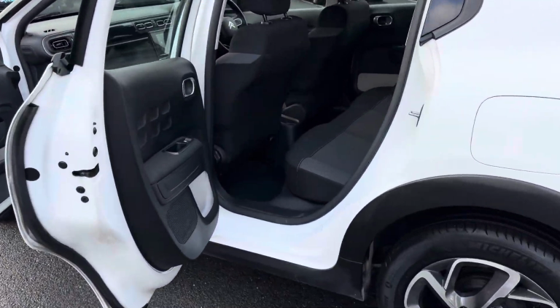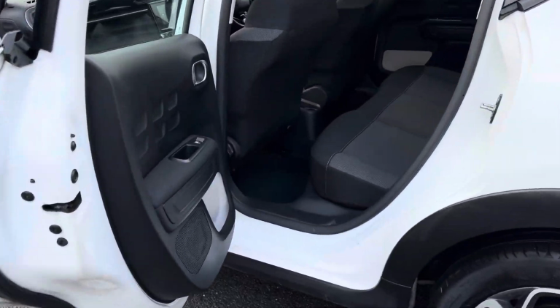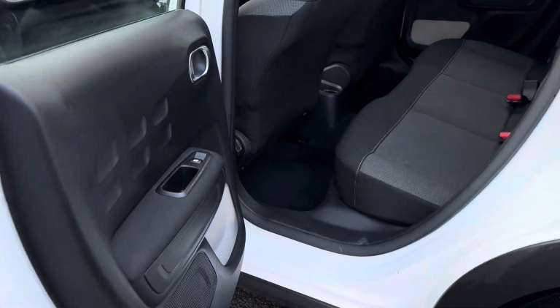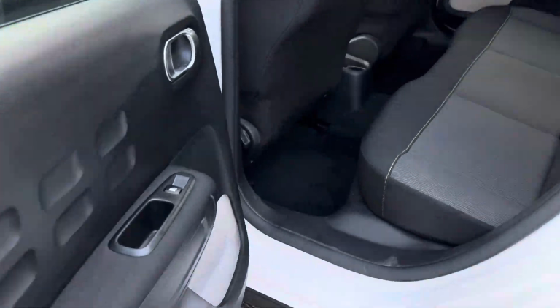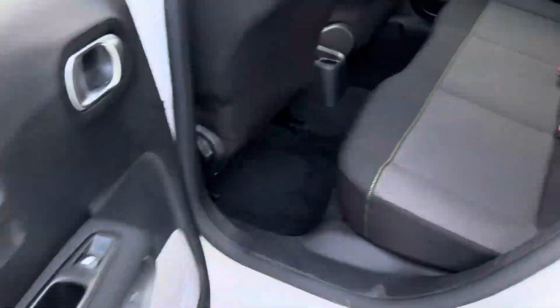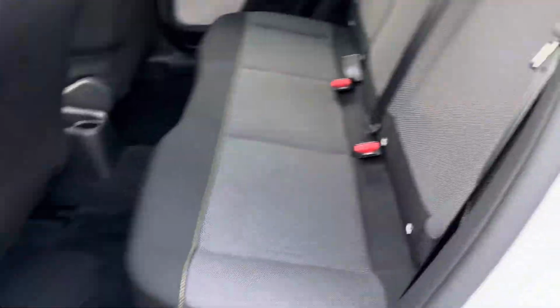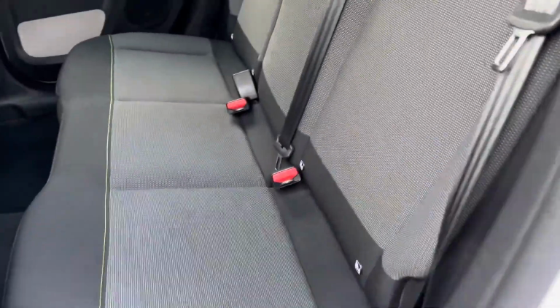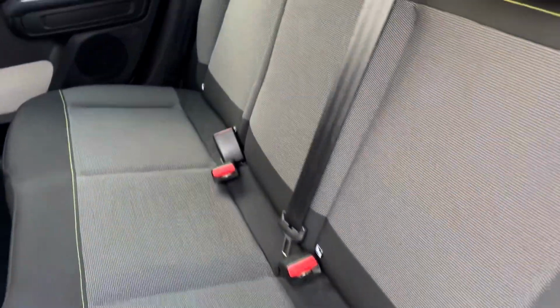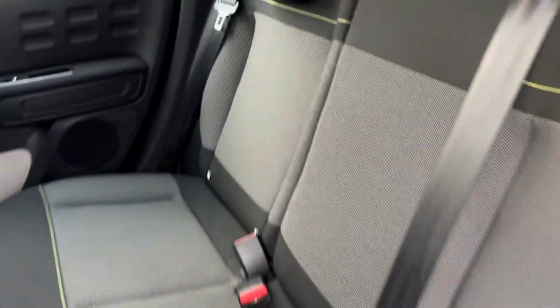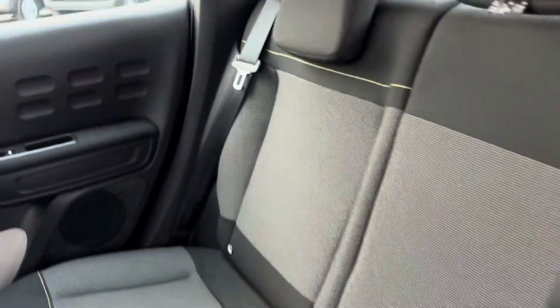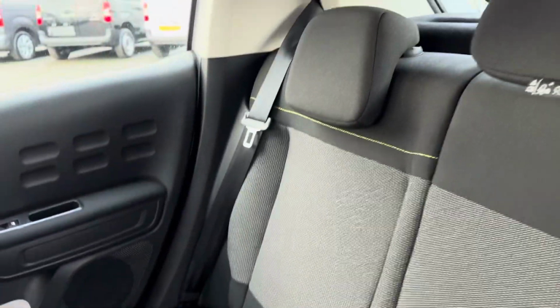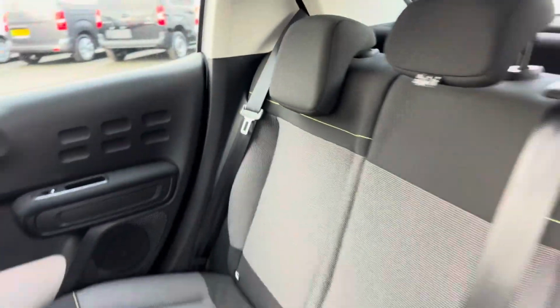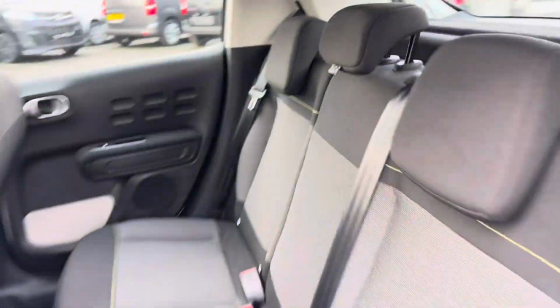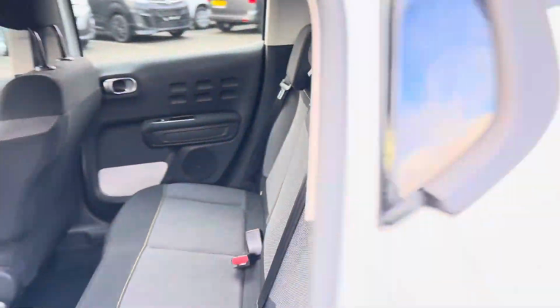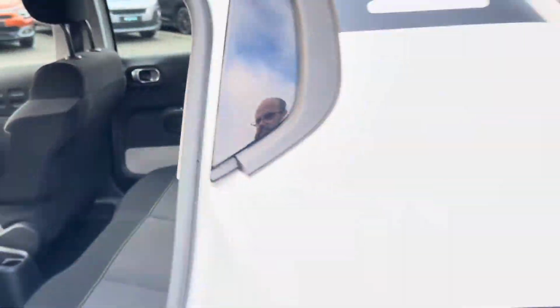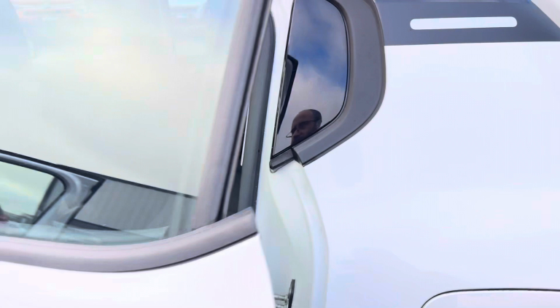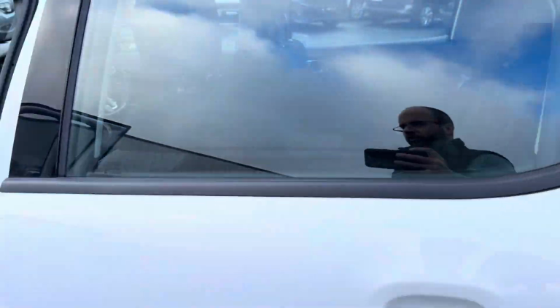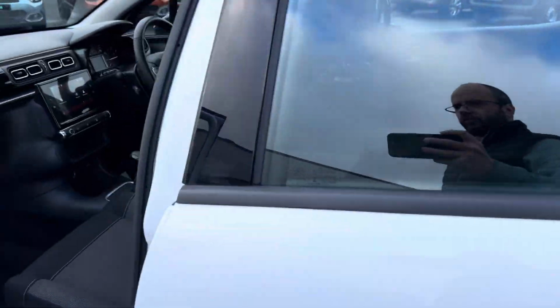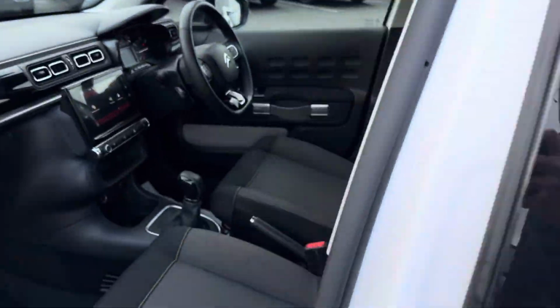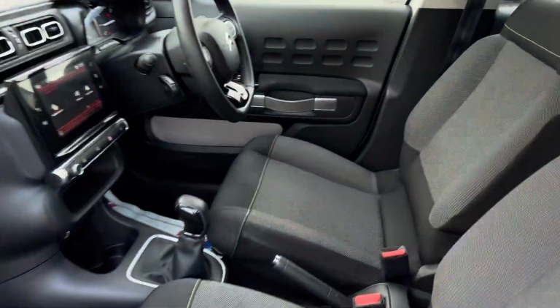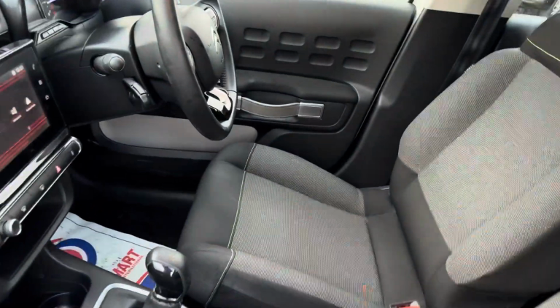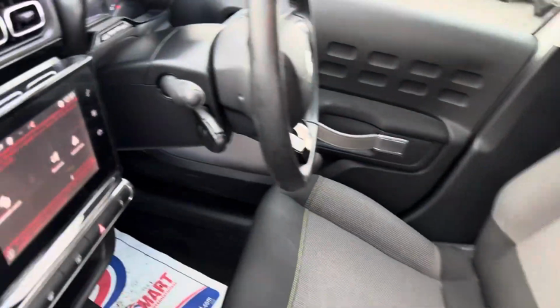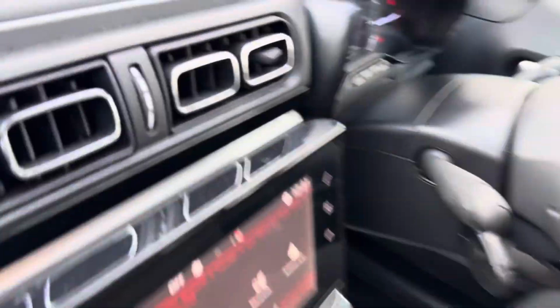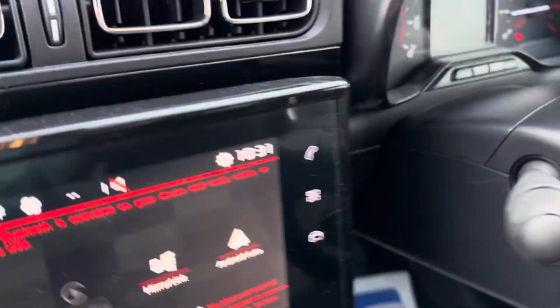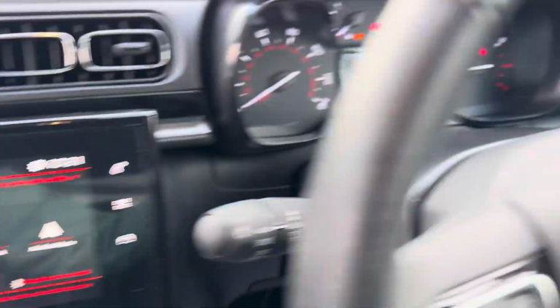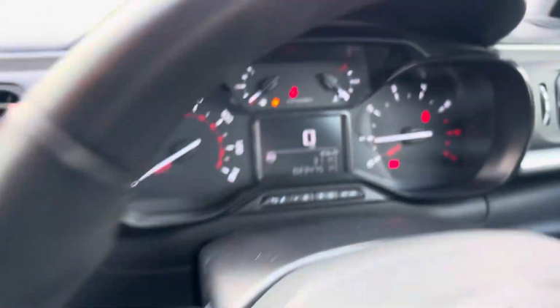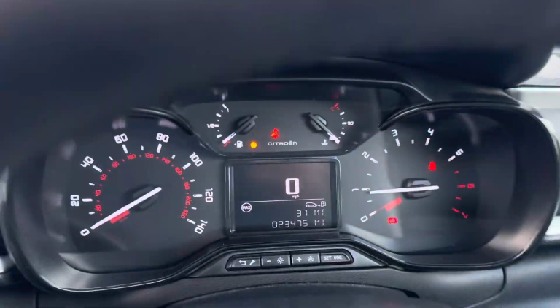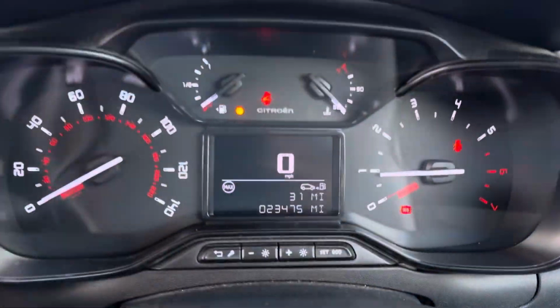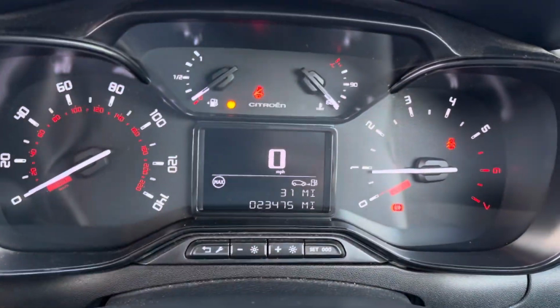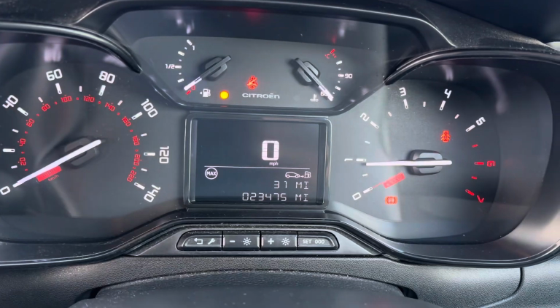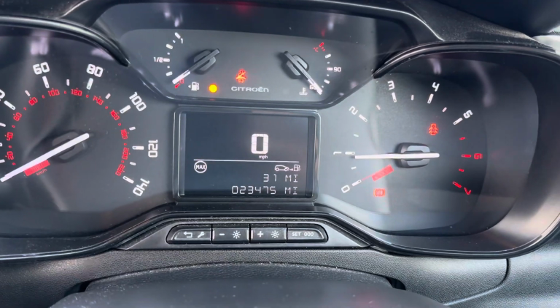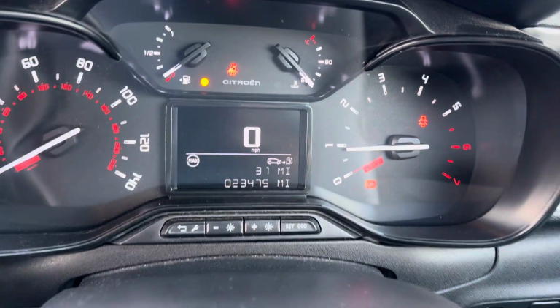To the back you have your electric windows and your isofix points. The car itself has covered just over 23,500 miles as you can see here.